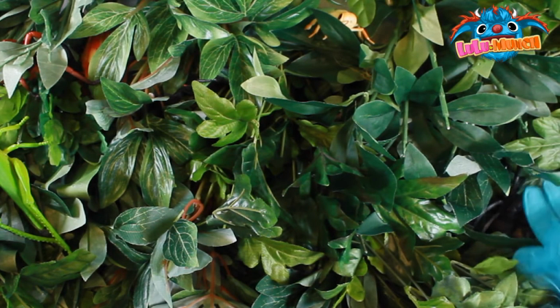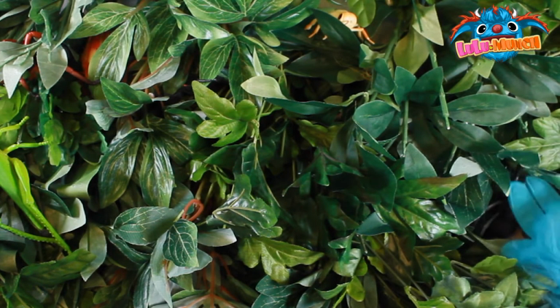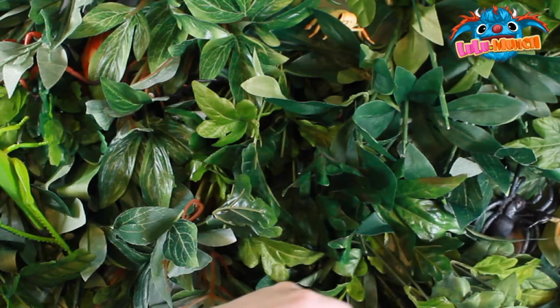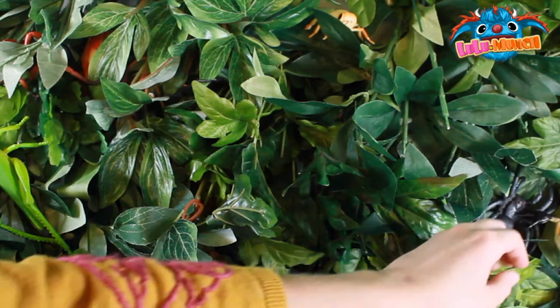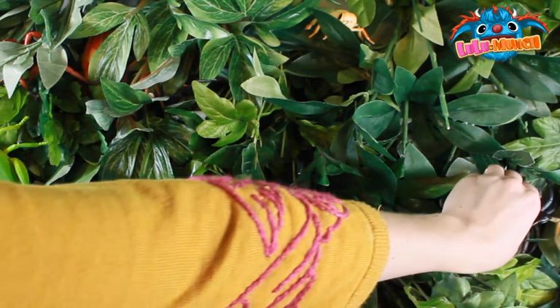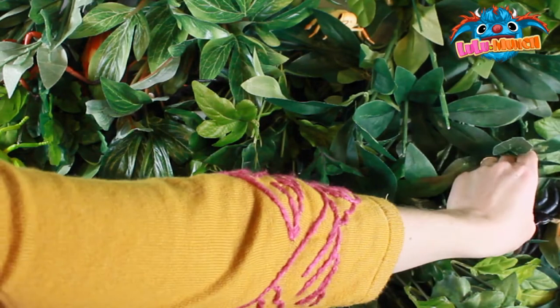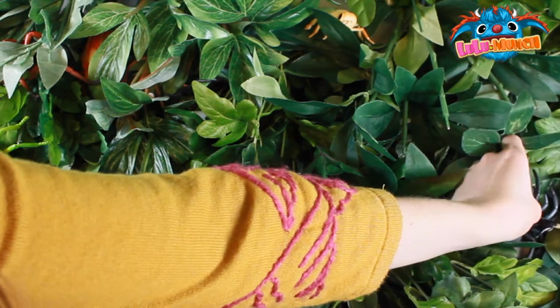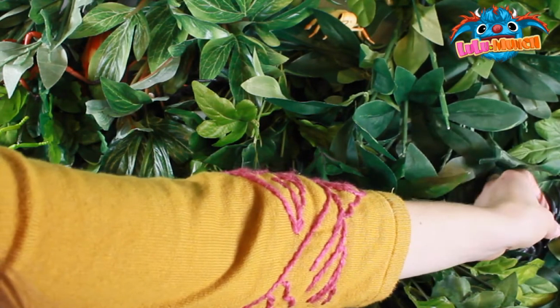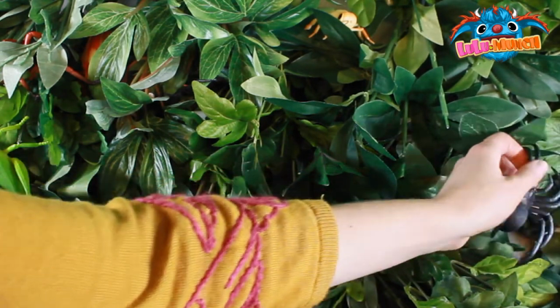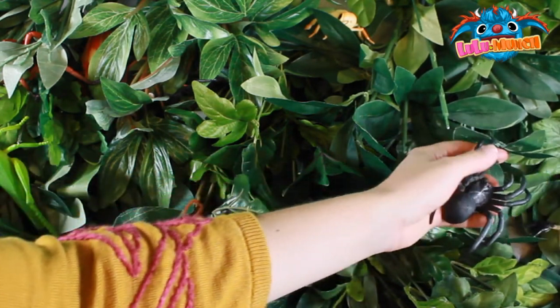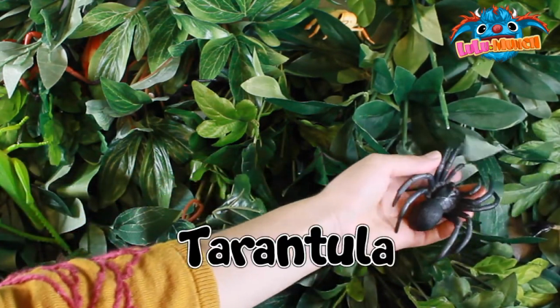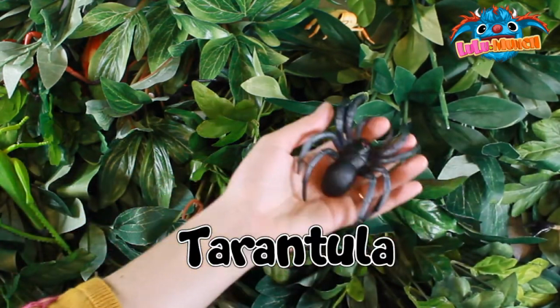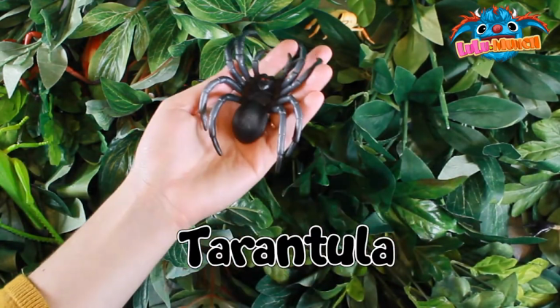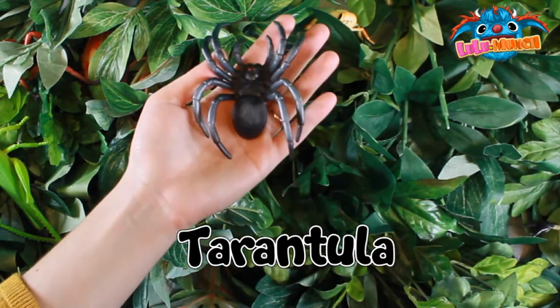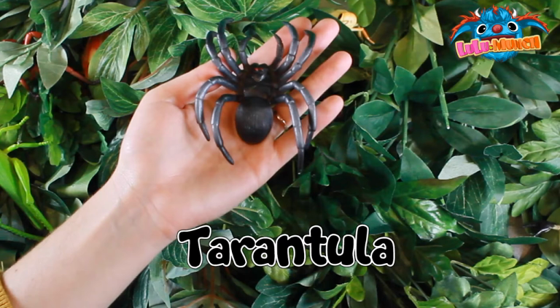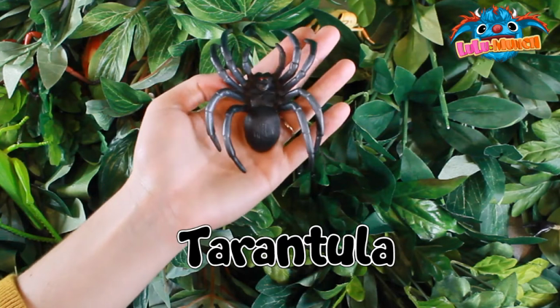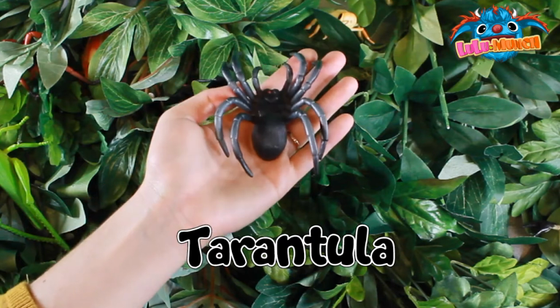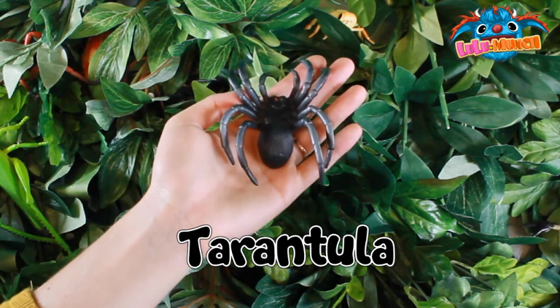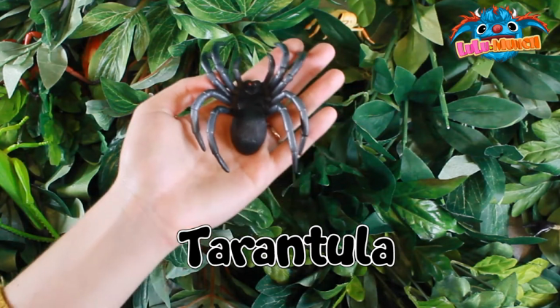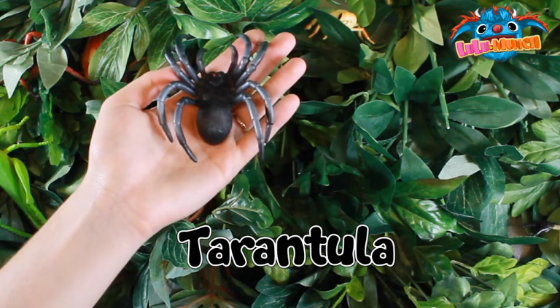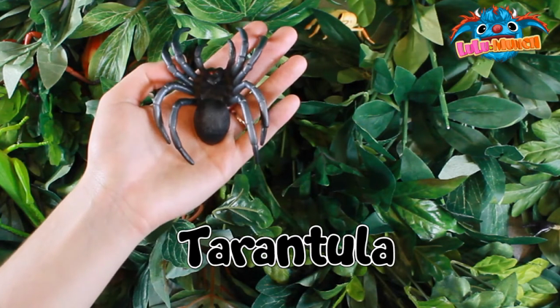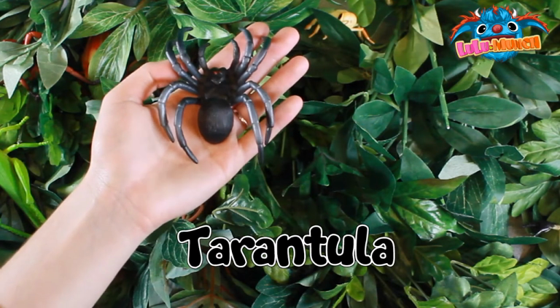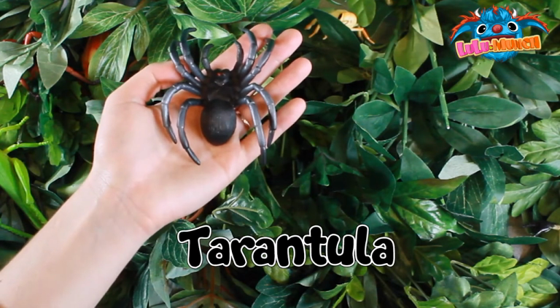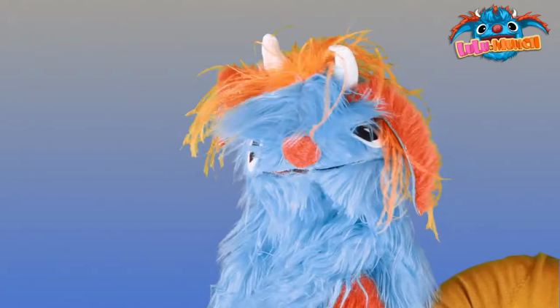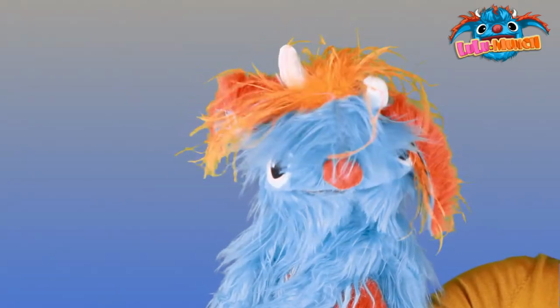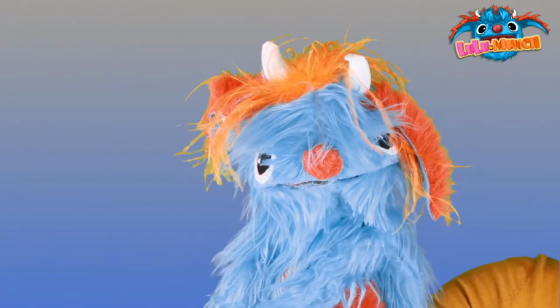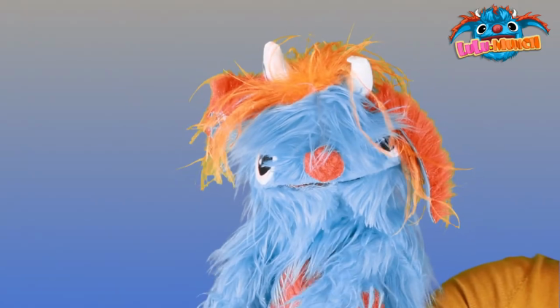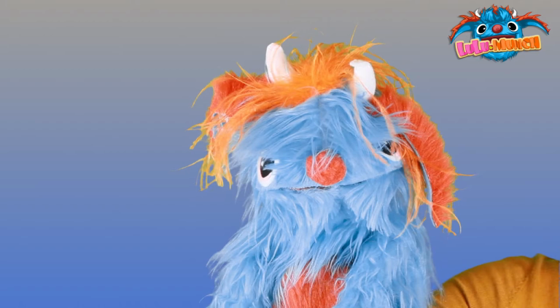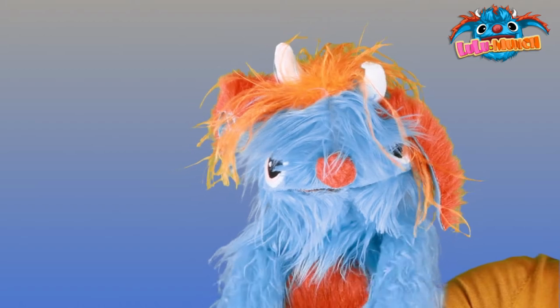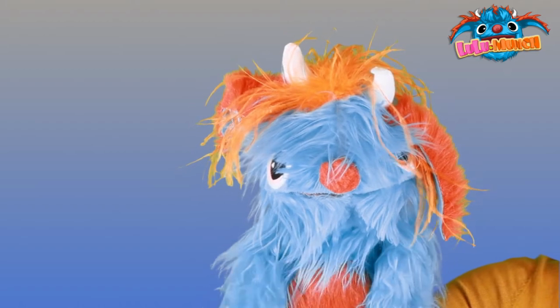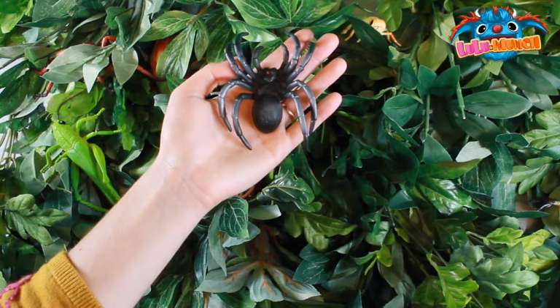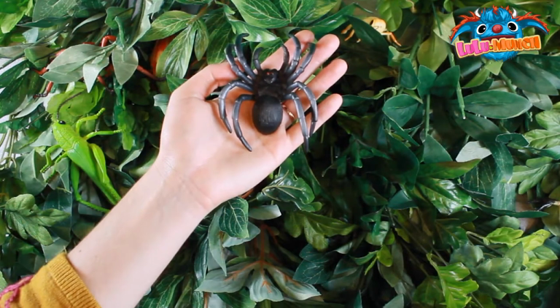Oh, here, here, here. Look at that. It's a tarantula — a big black spider called a tarantula. Wow! A spider.